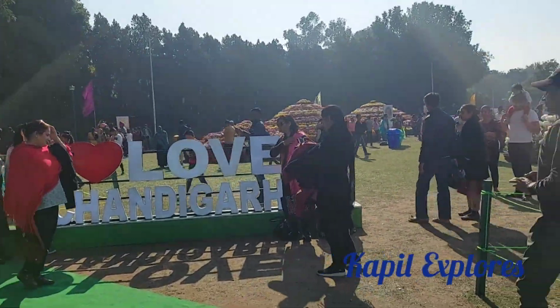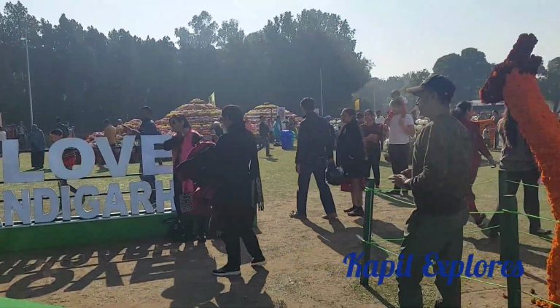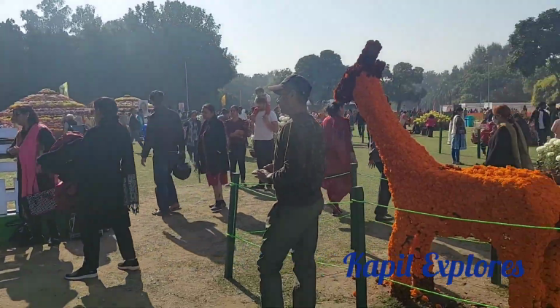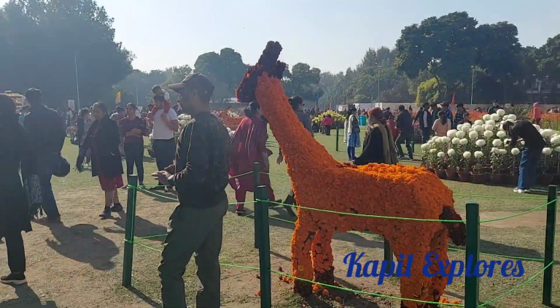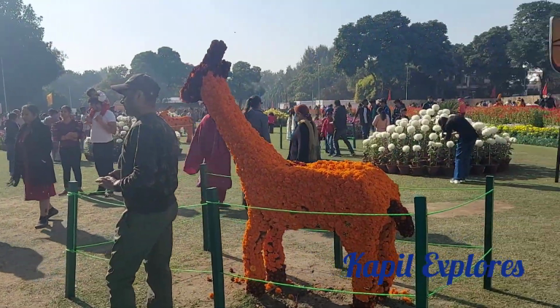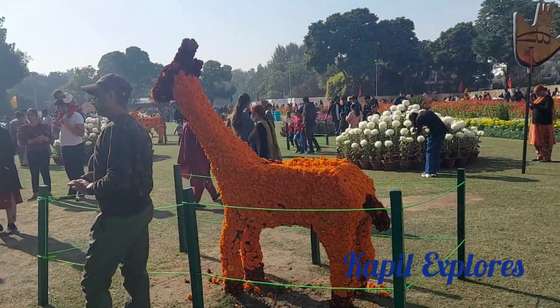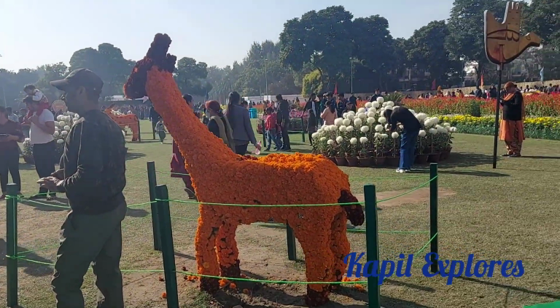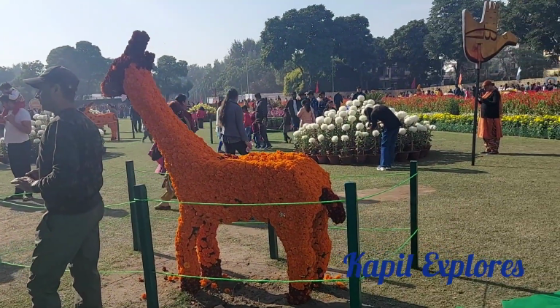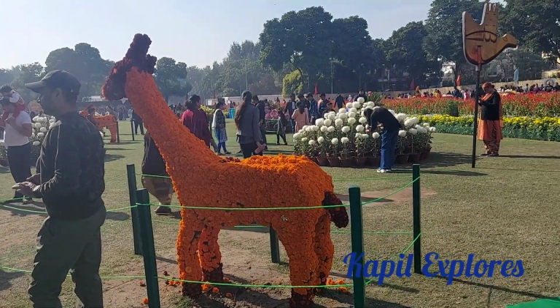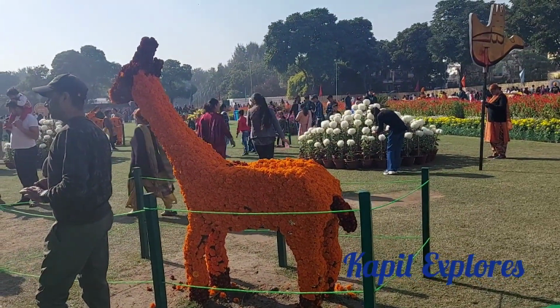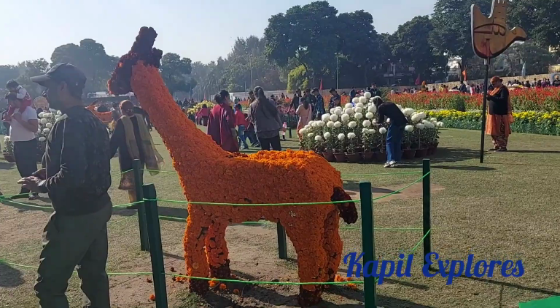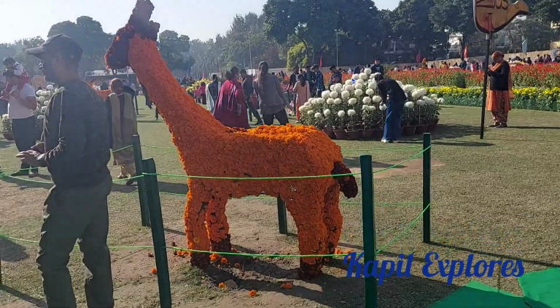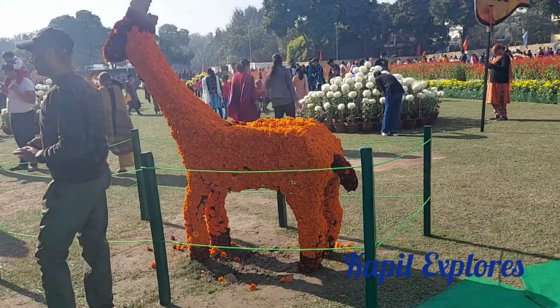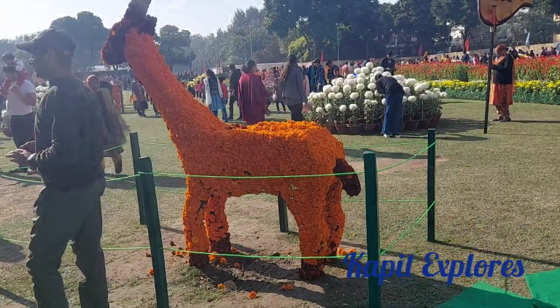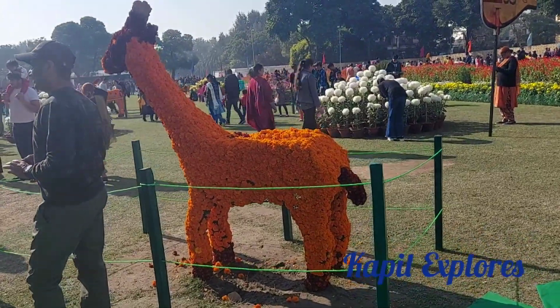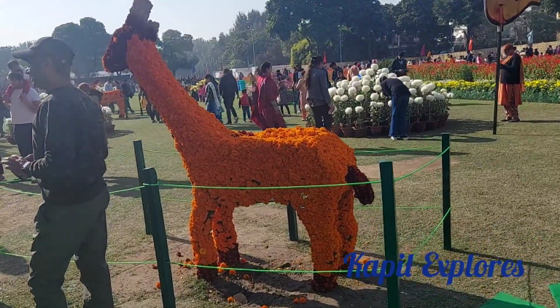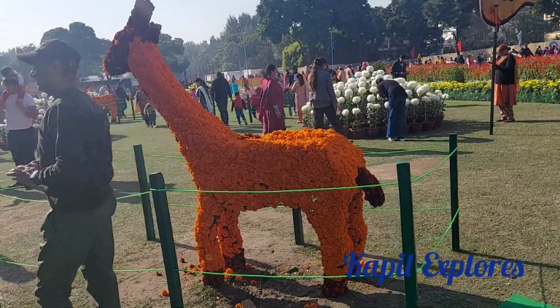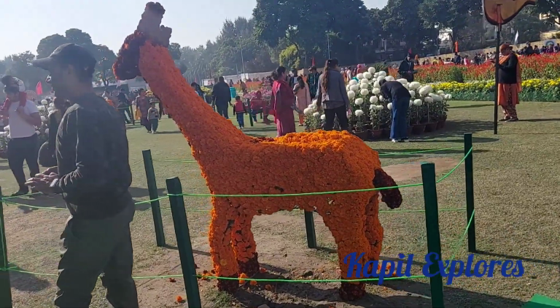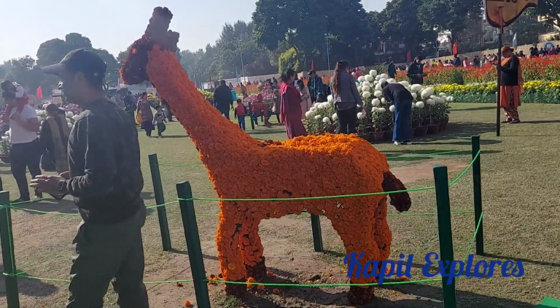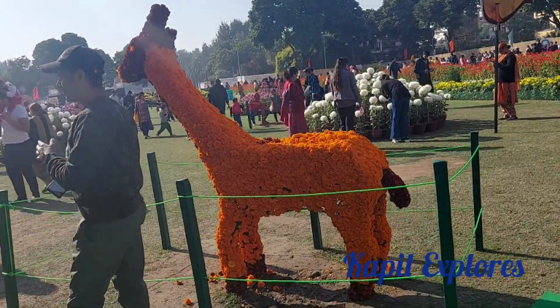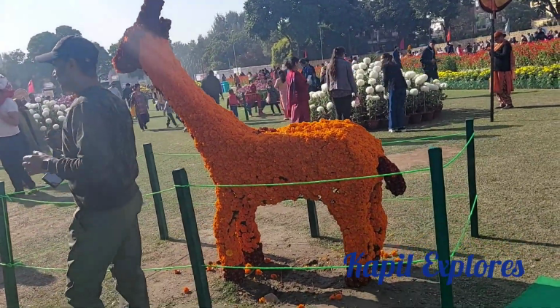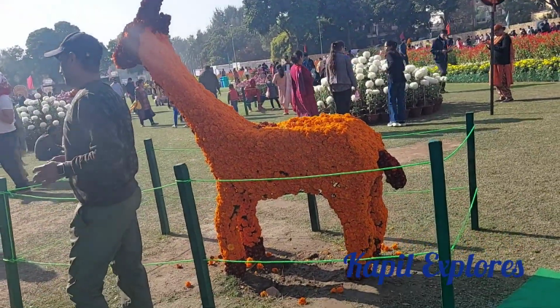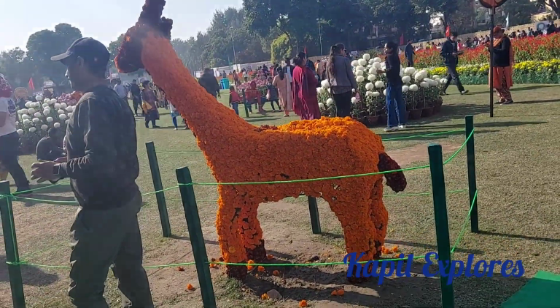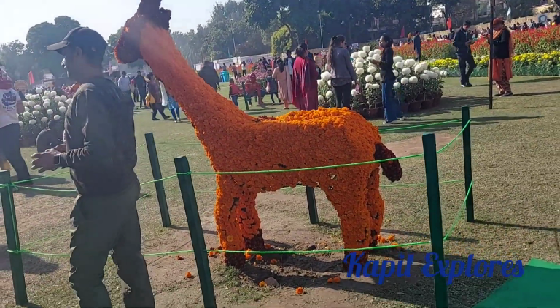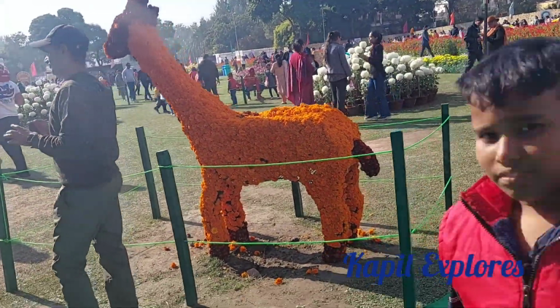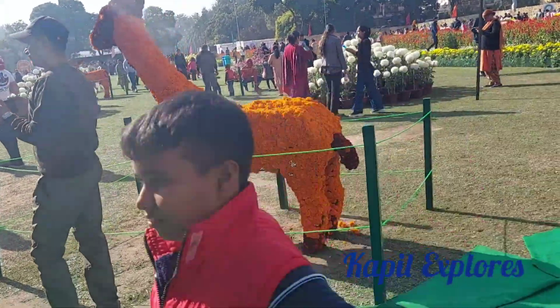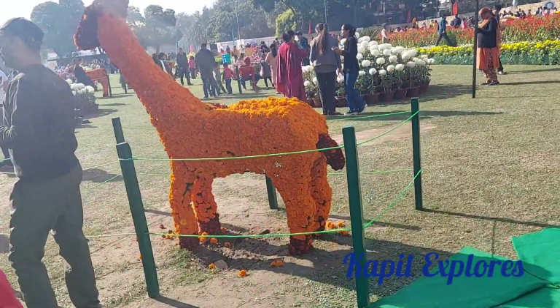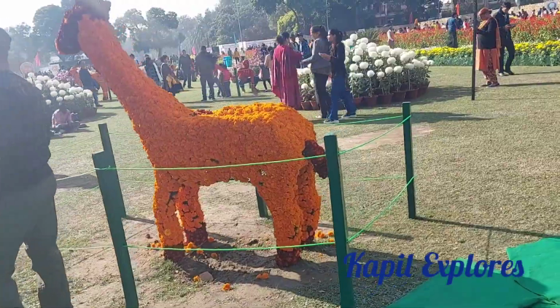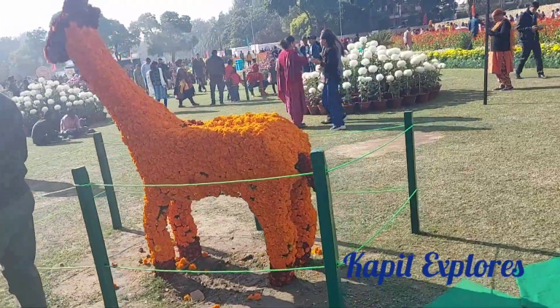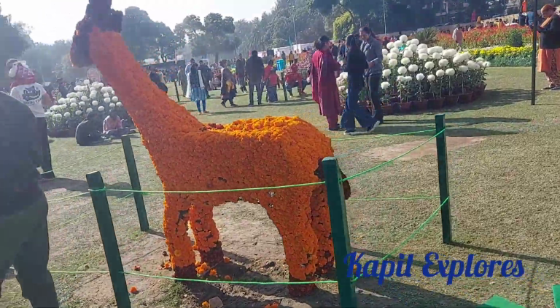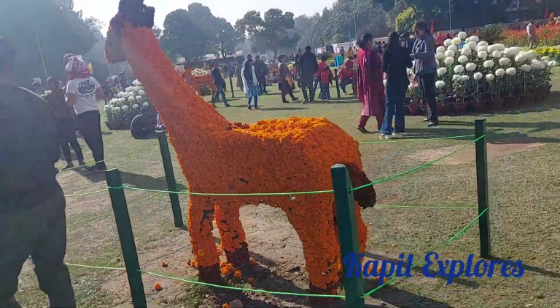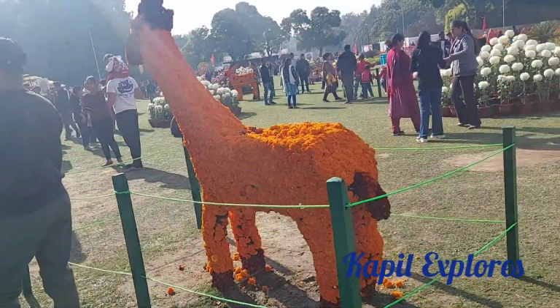There is an 'I Love Chandigarh' logo as usual, always everywhere. And there is a deer made with flowers — a beautiful decorative sculpture crafted entirely from flowers.